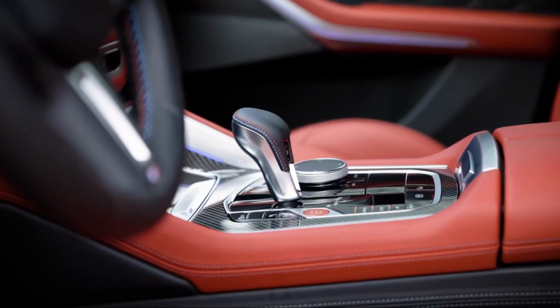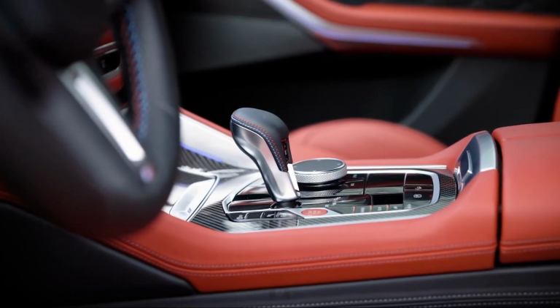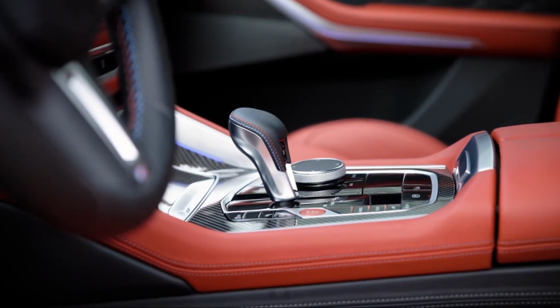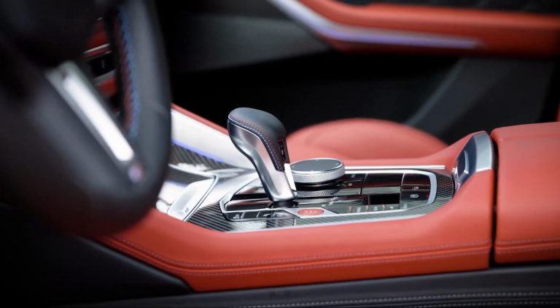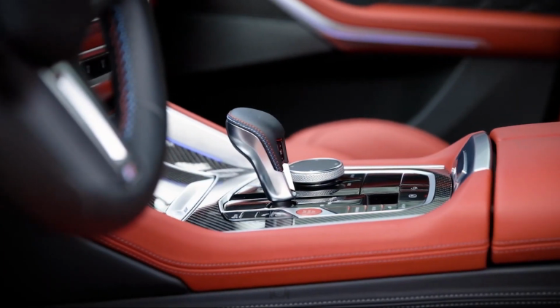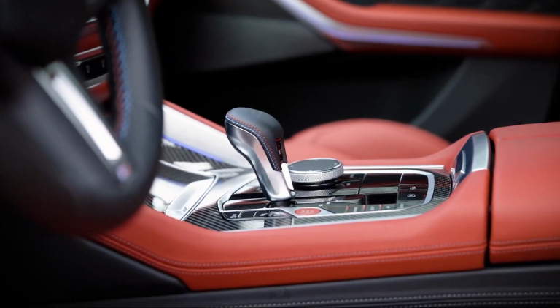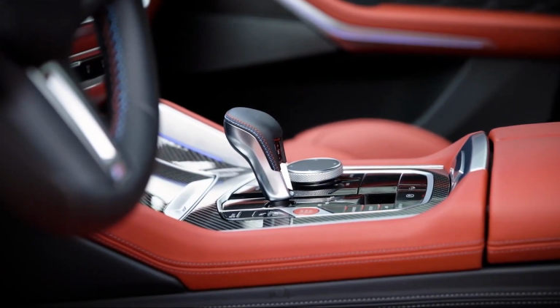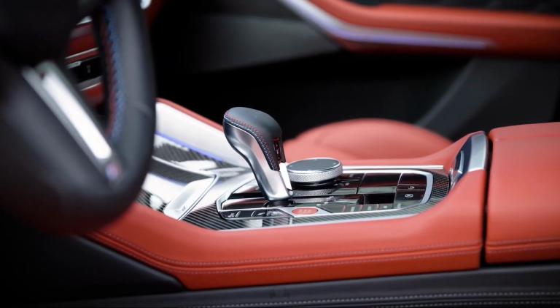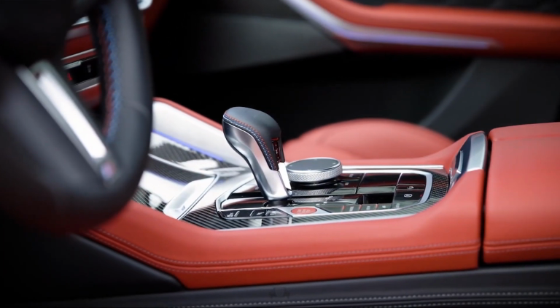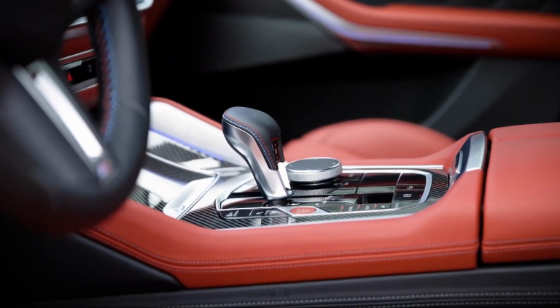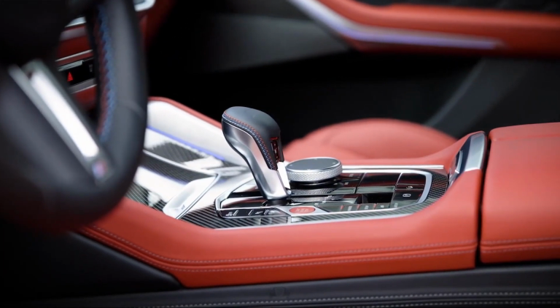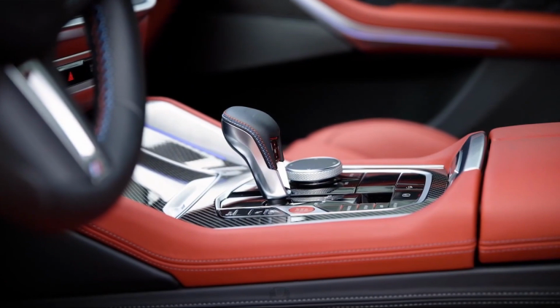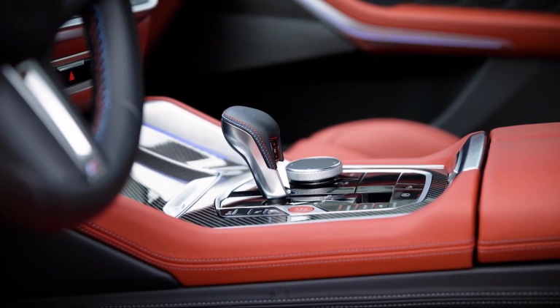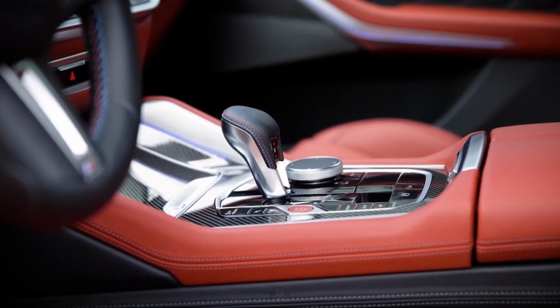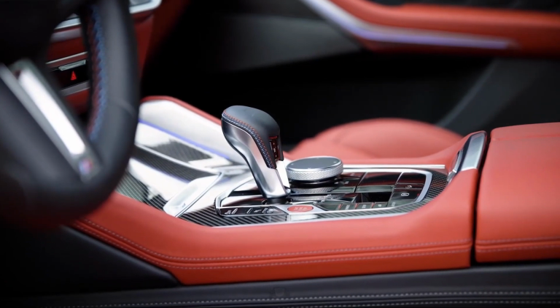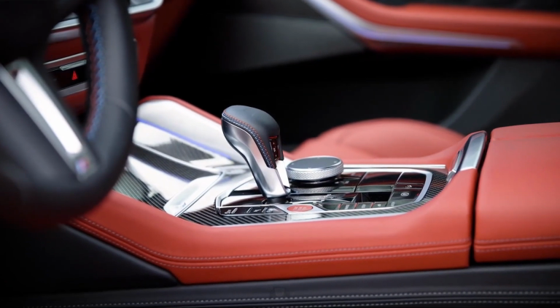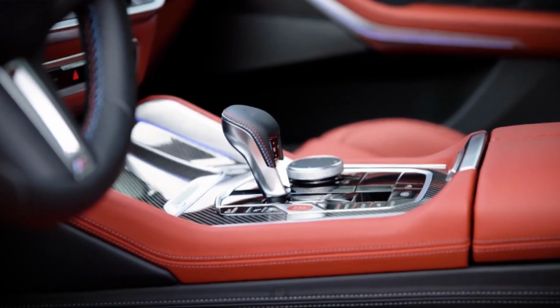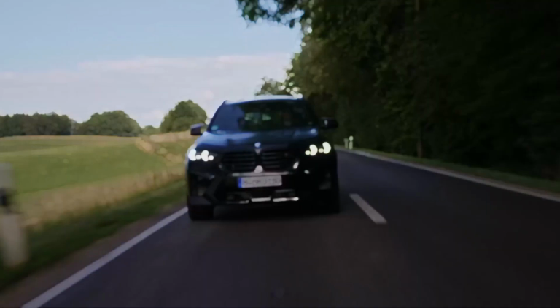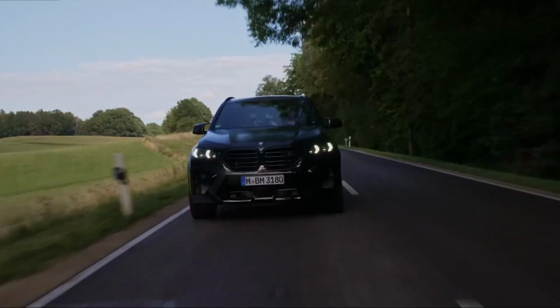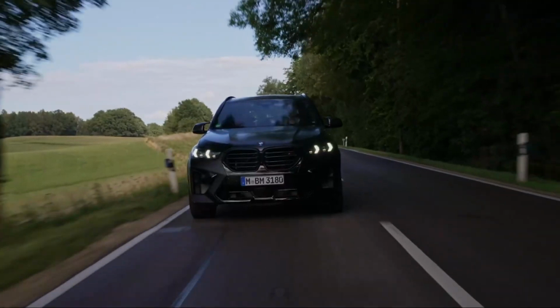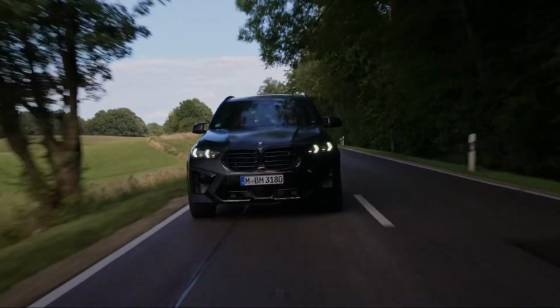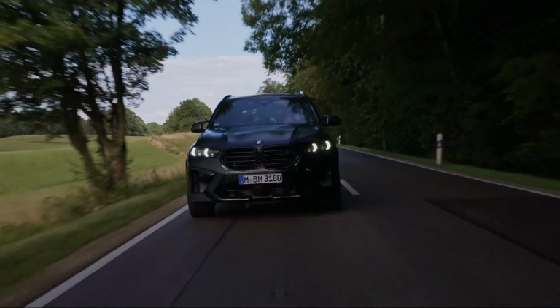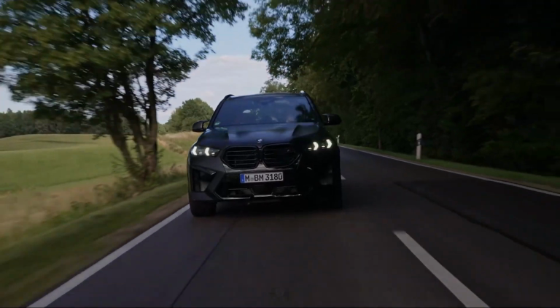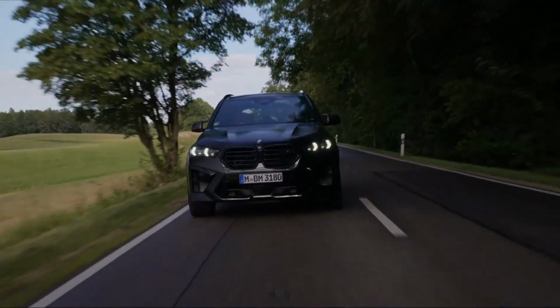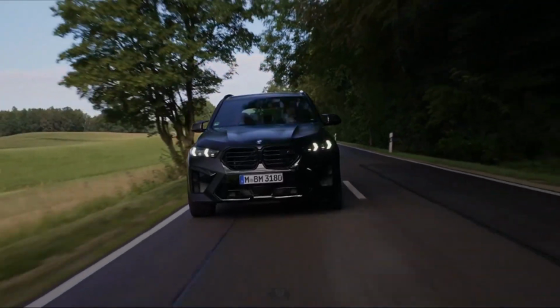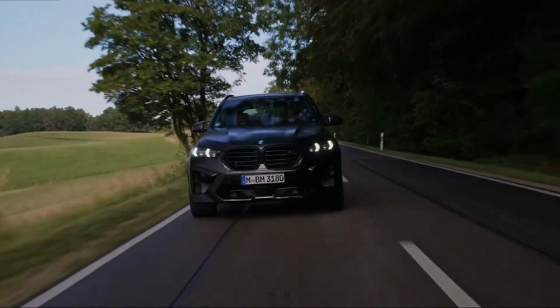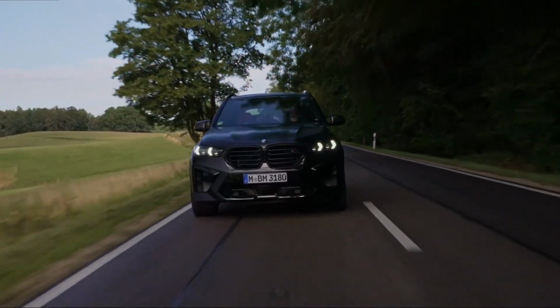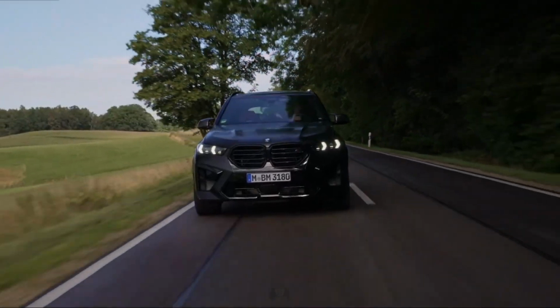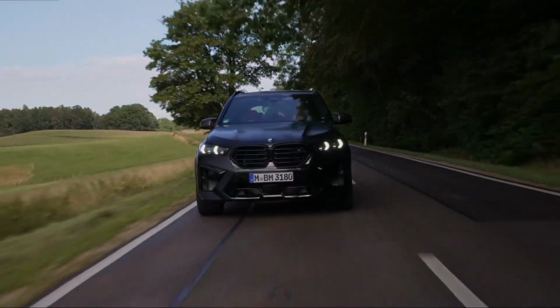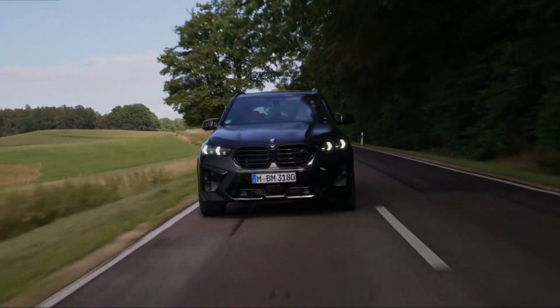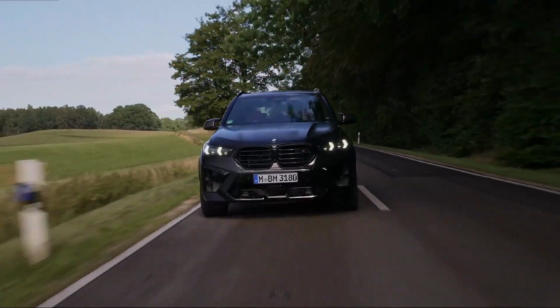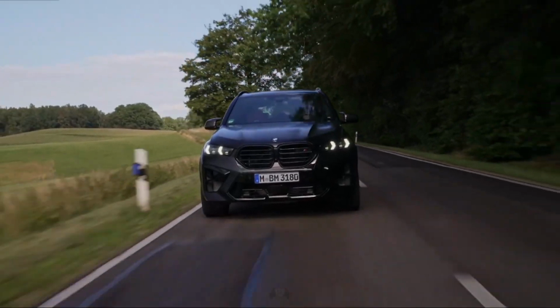Apple CarPlay, Android Auto, and a Harman Kardon audio system are standard, while a Bowers and Wilkins sound system is a standalone option.